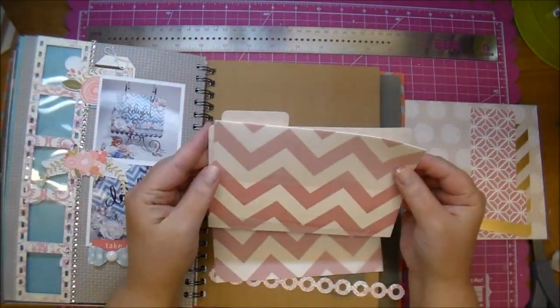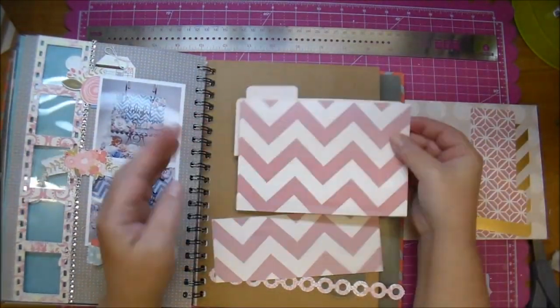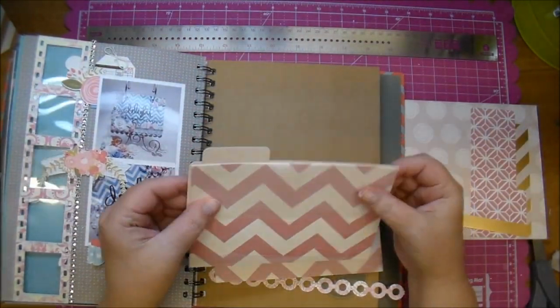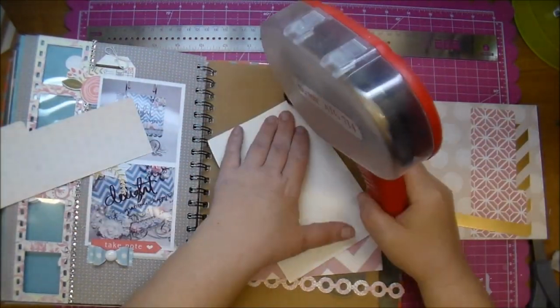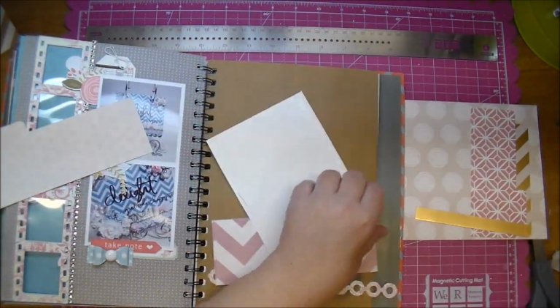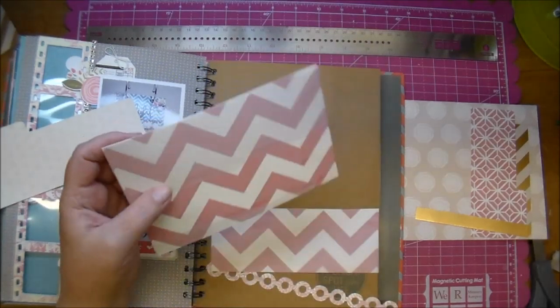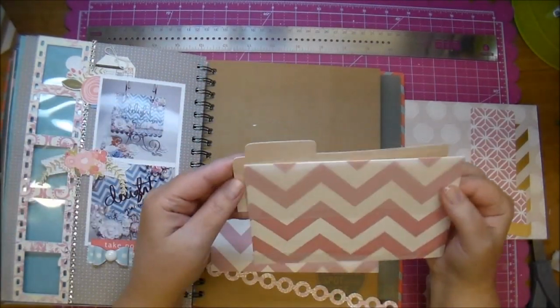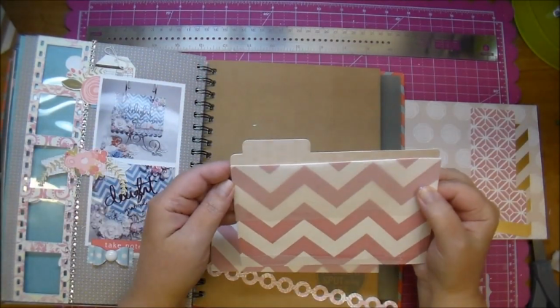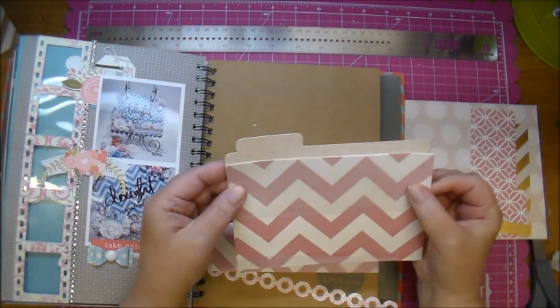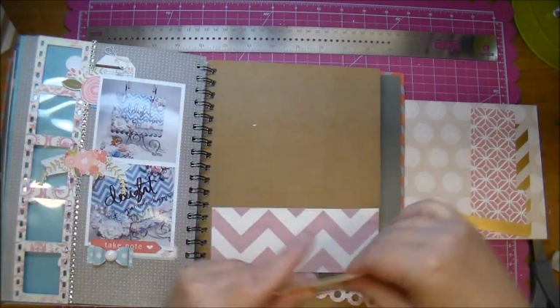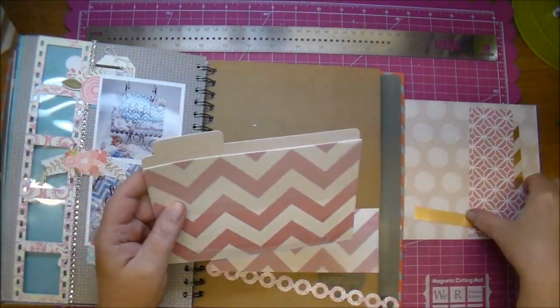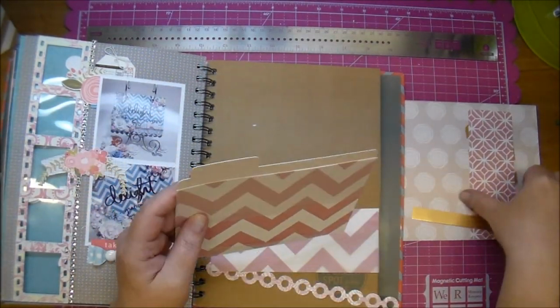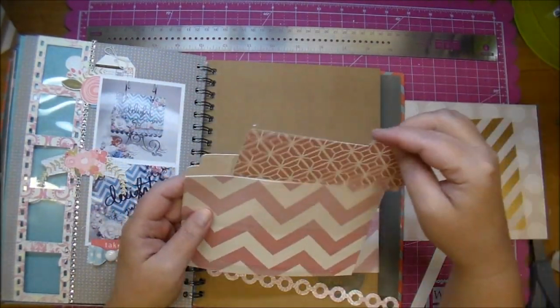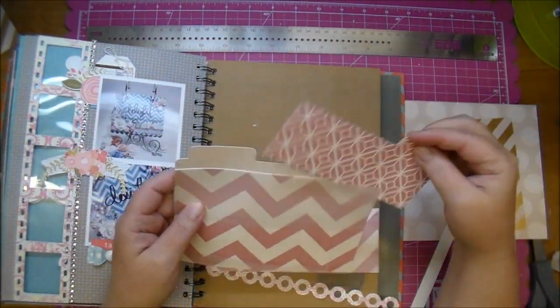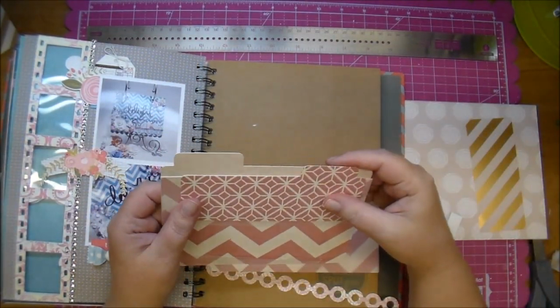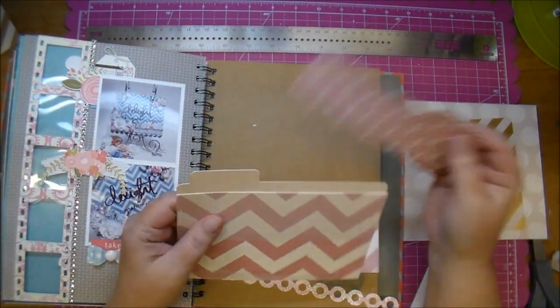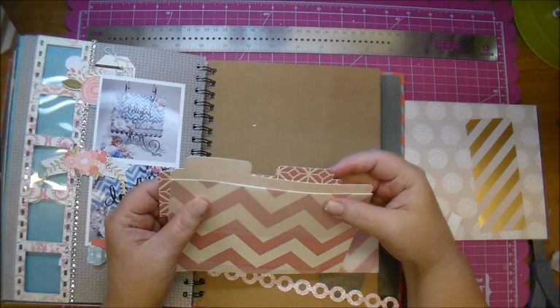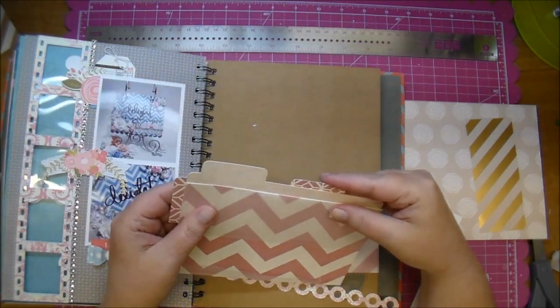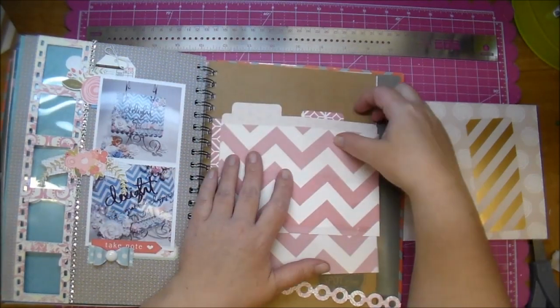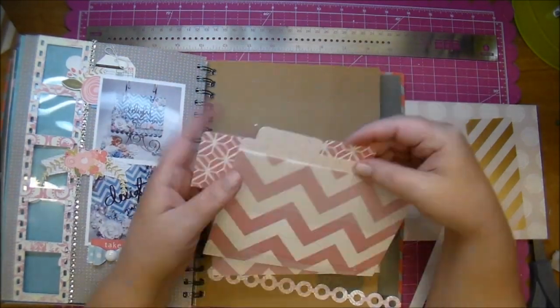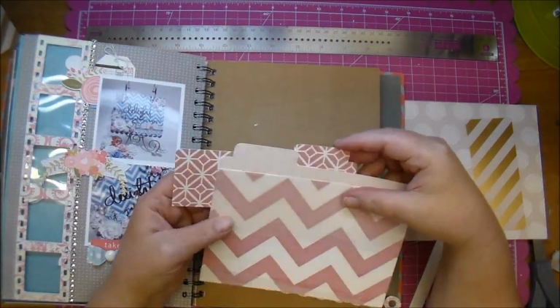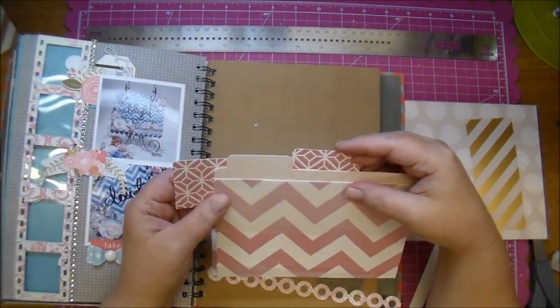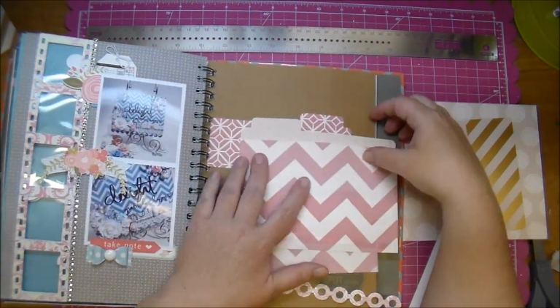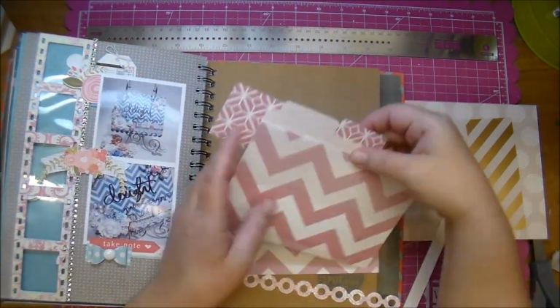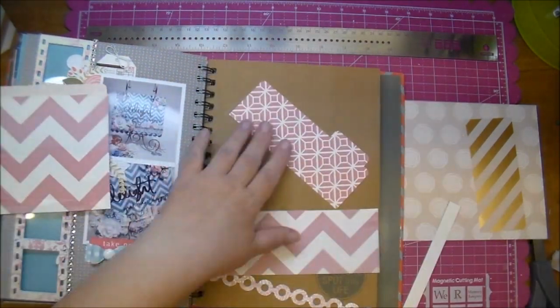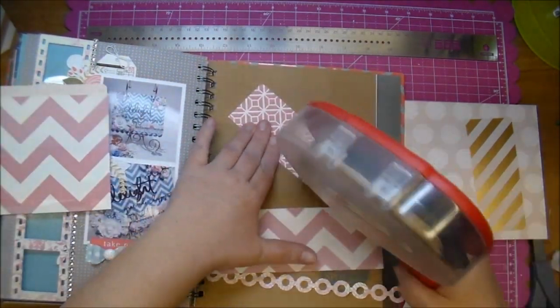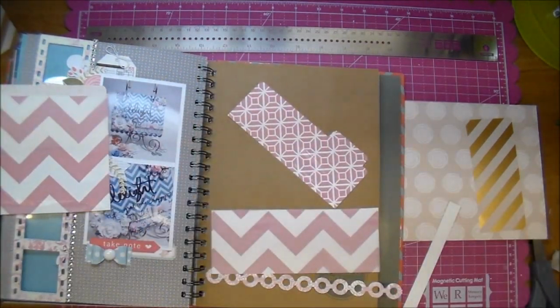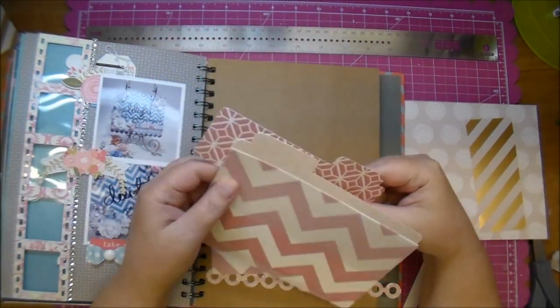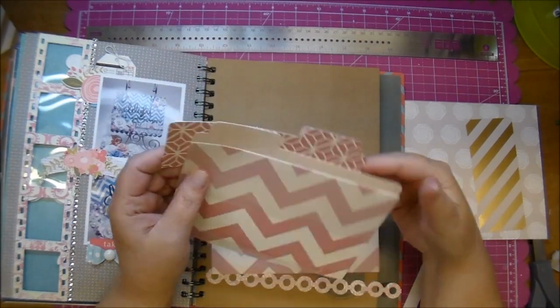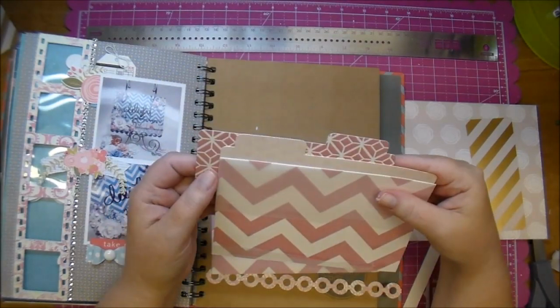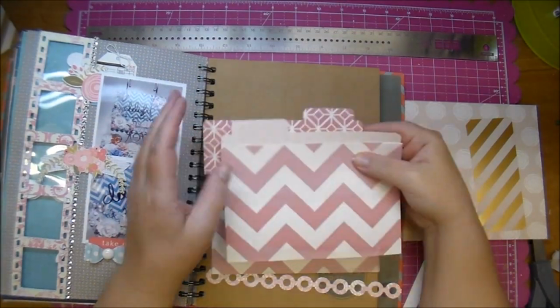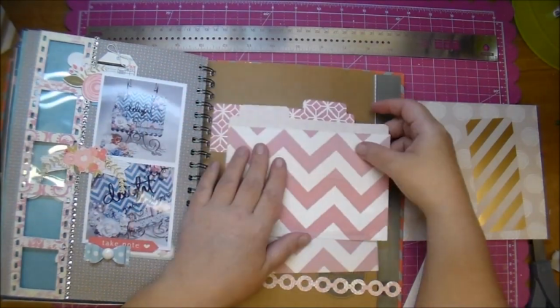I'm pretty happy with where everything is, so I'm going to start adhering most of my layers down. After adding this file tab, I just cut off the excess that is sticking out the side.